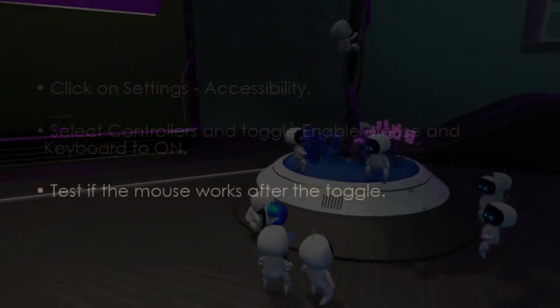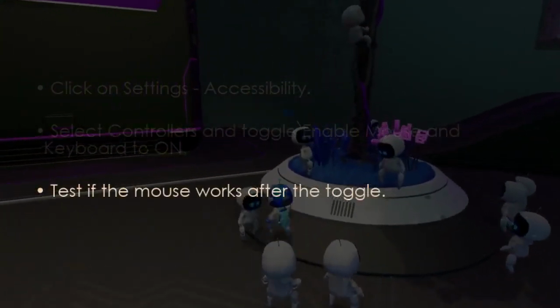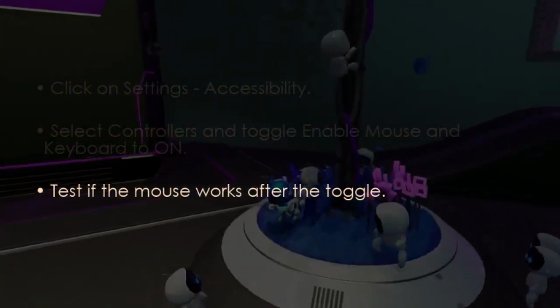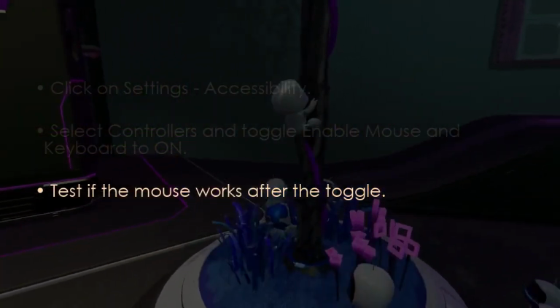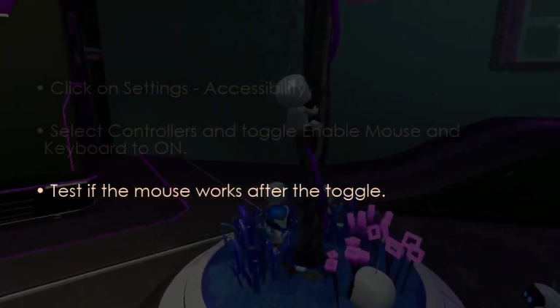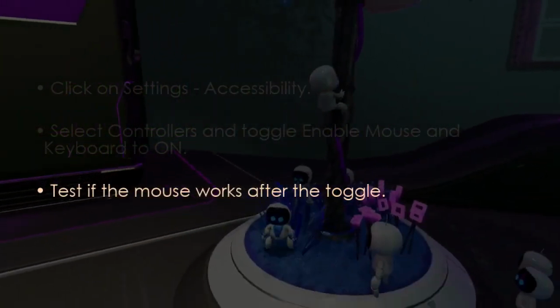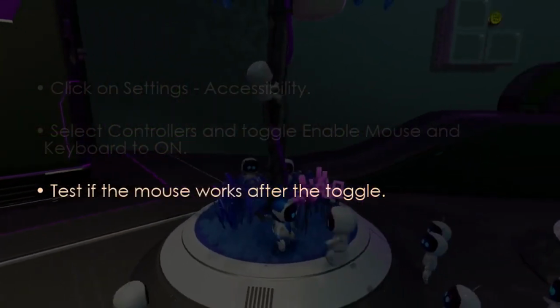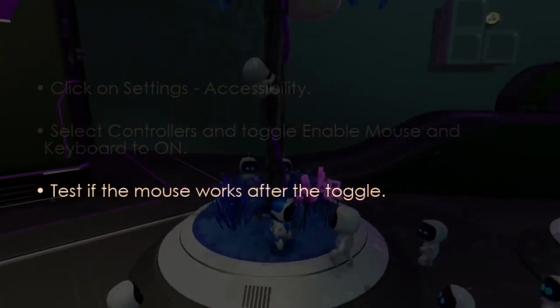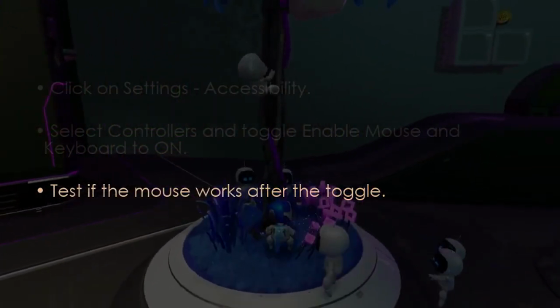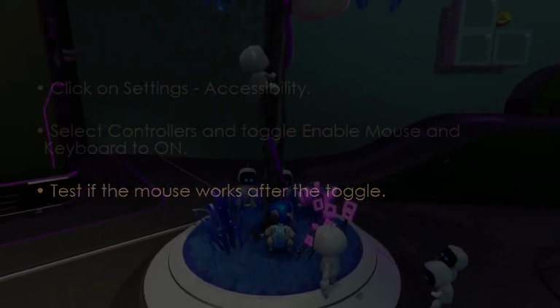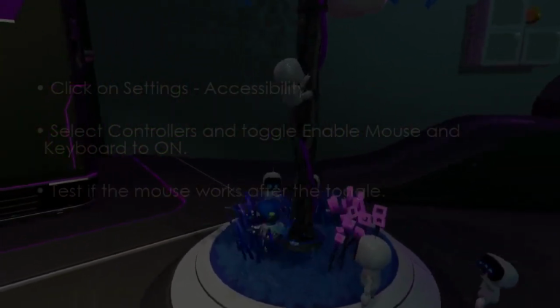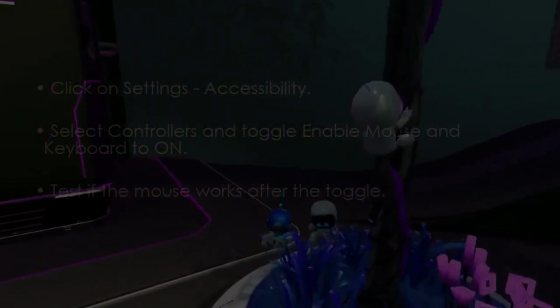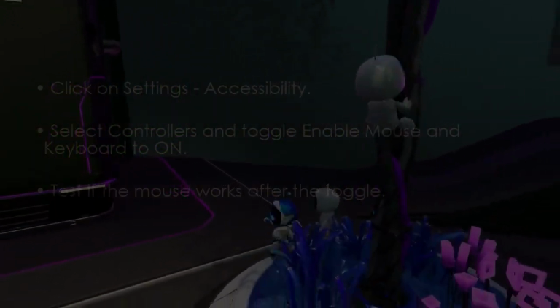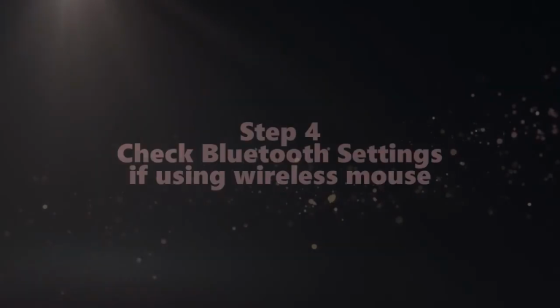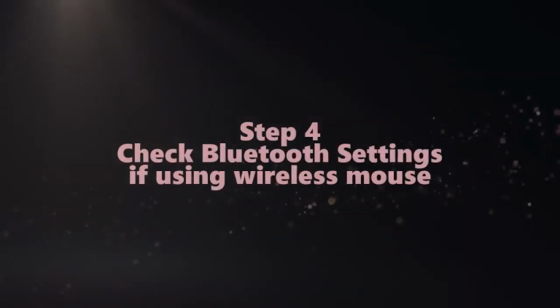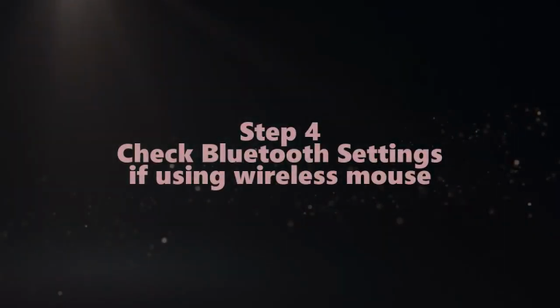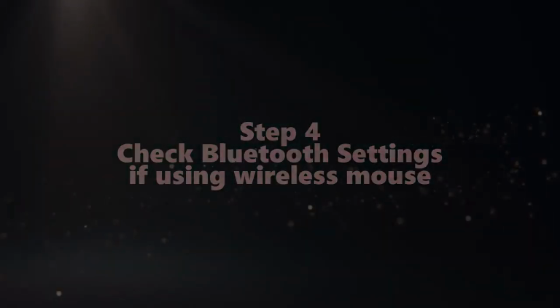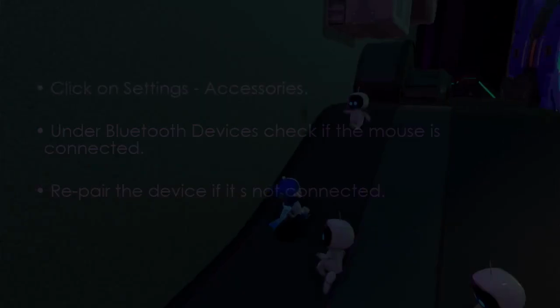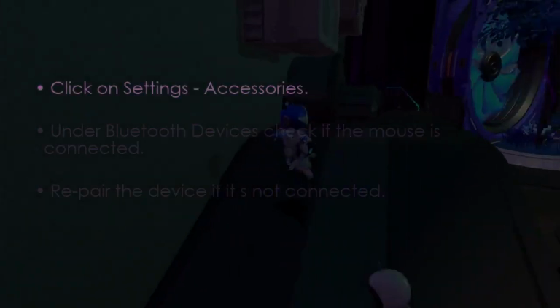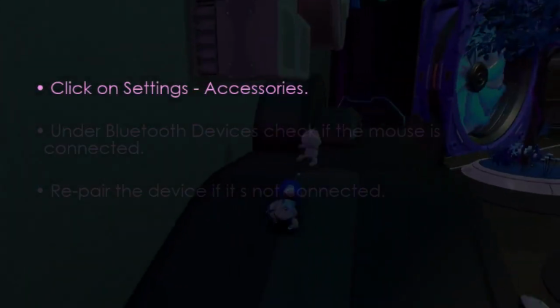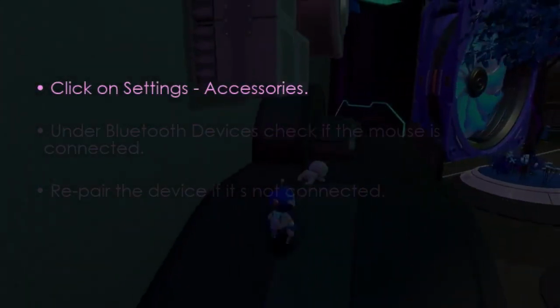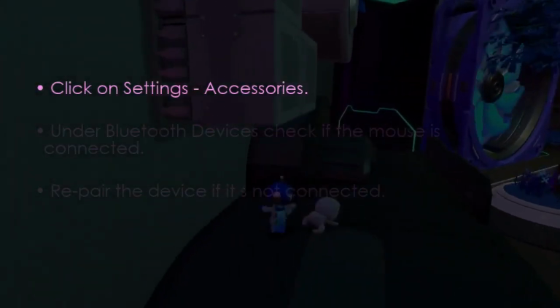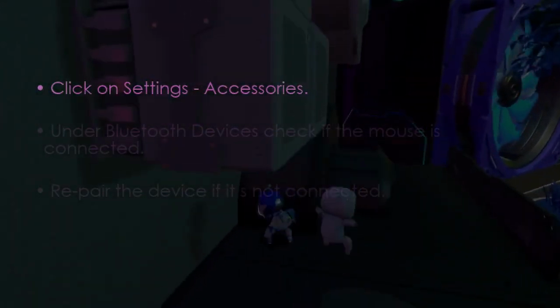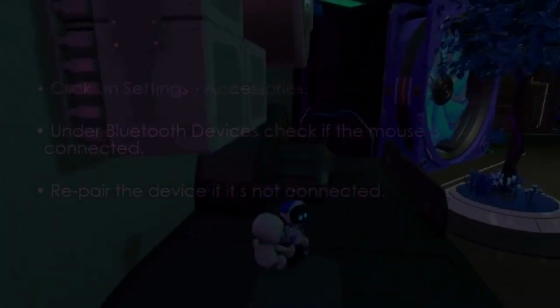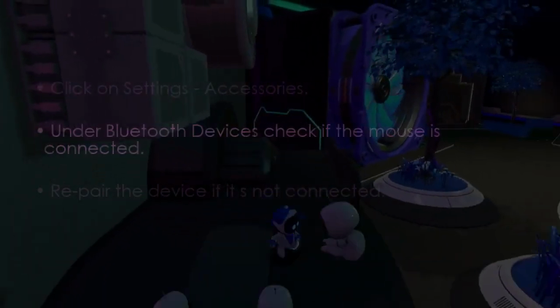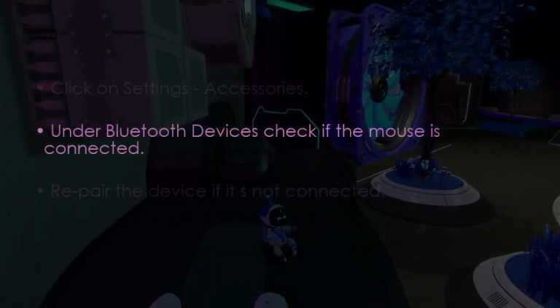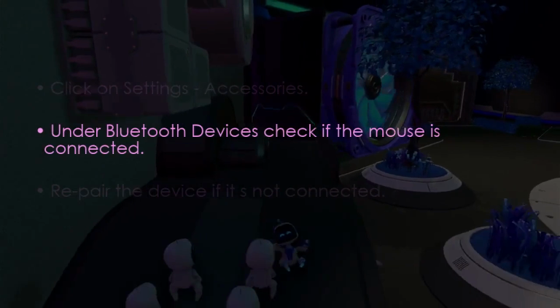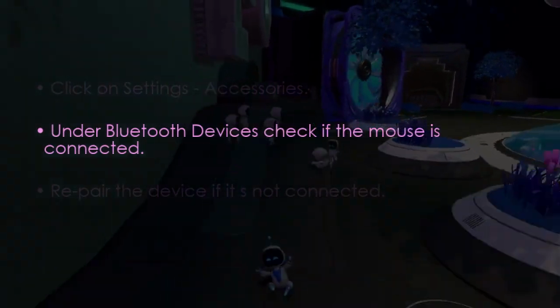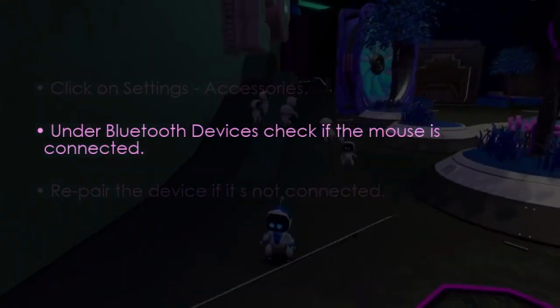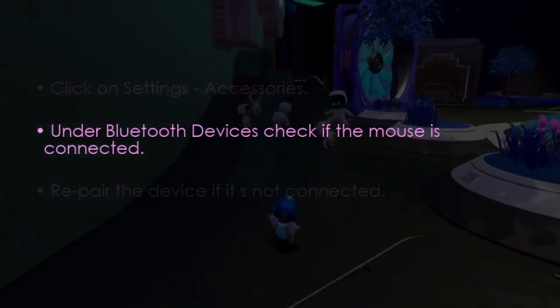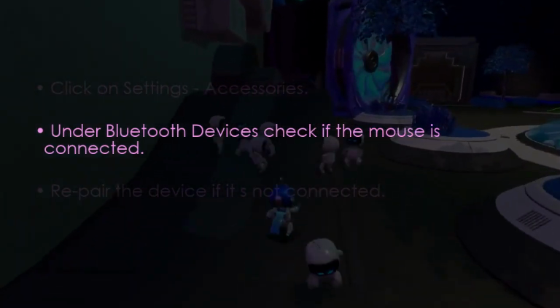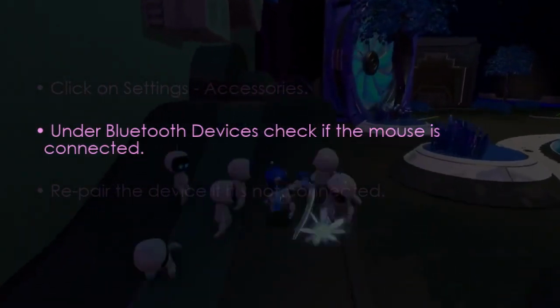The following step involves mouse settings. Click Settings, then Accessibility, select Controllers, and toggle 'Enable Mouse and Keyboard' on. Test if the mouse works.